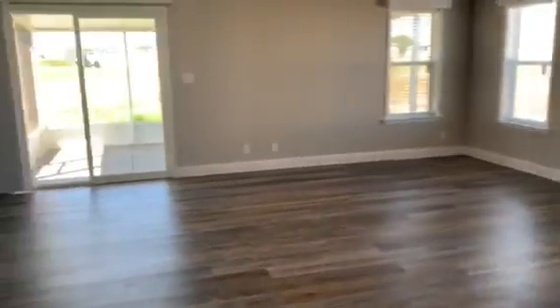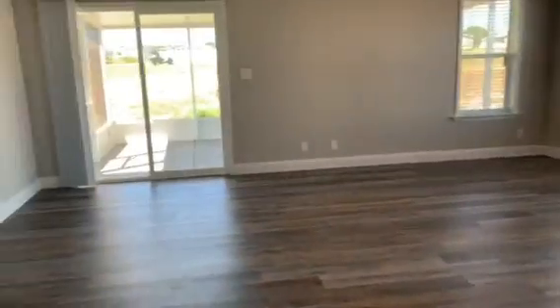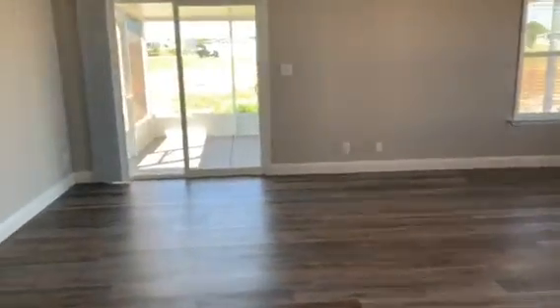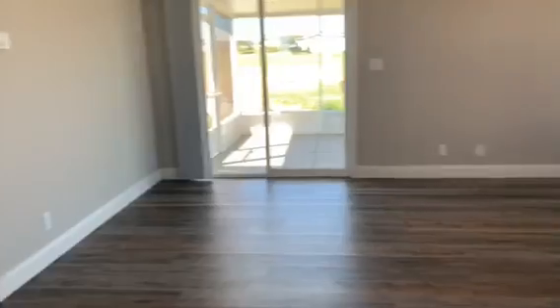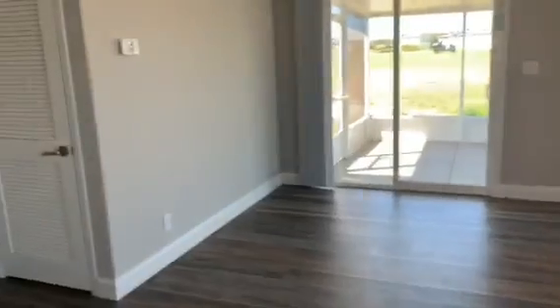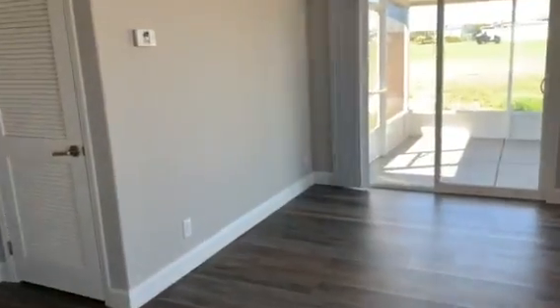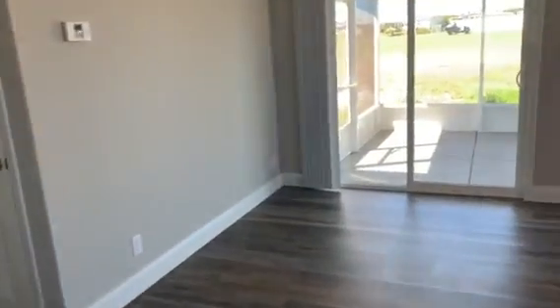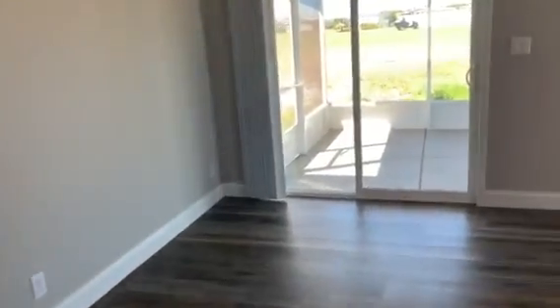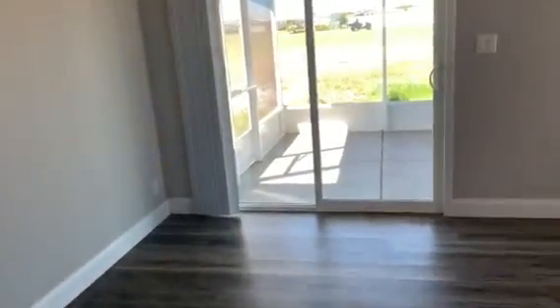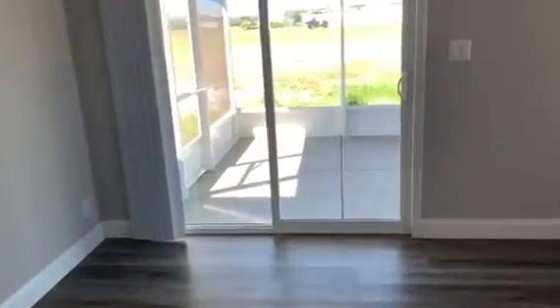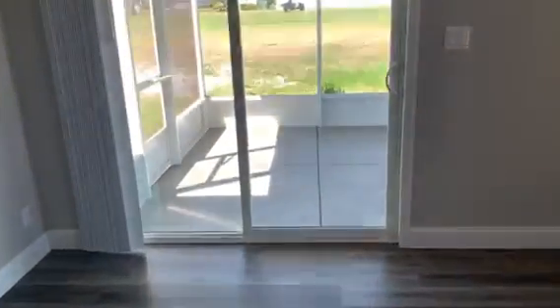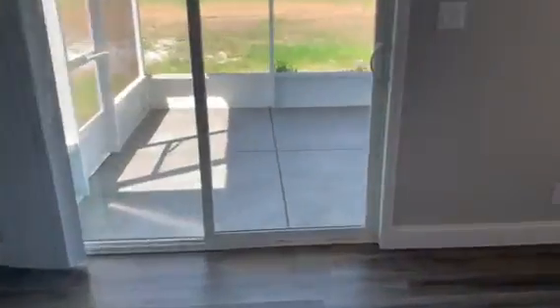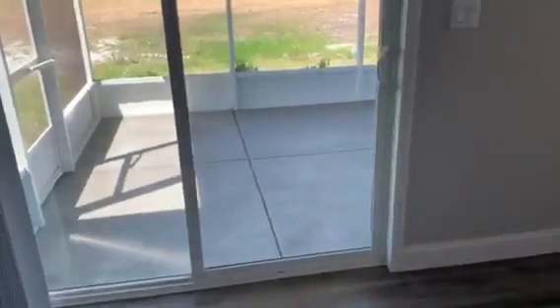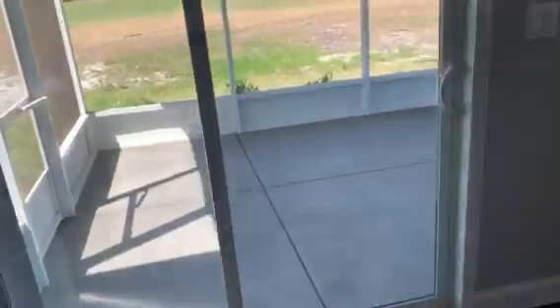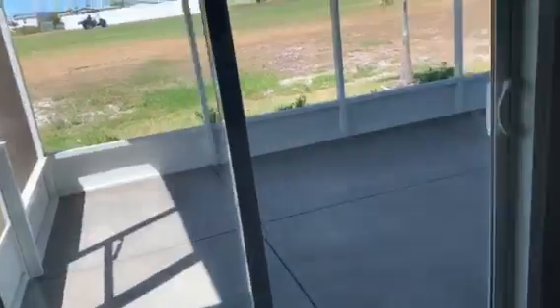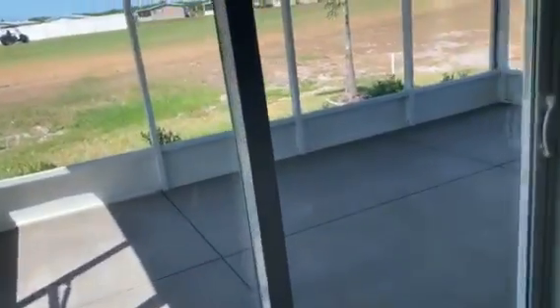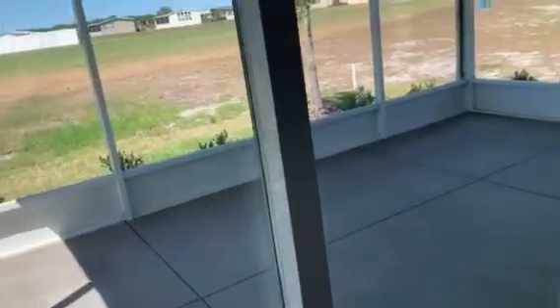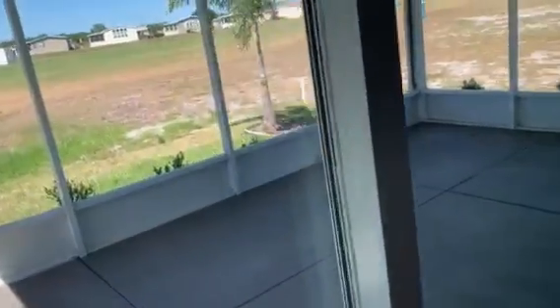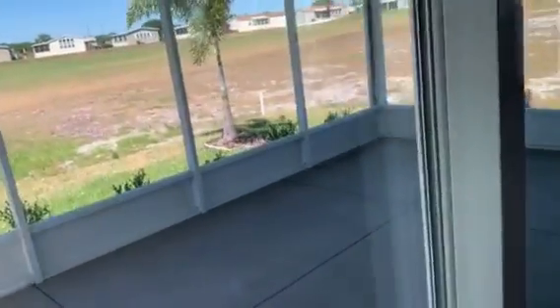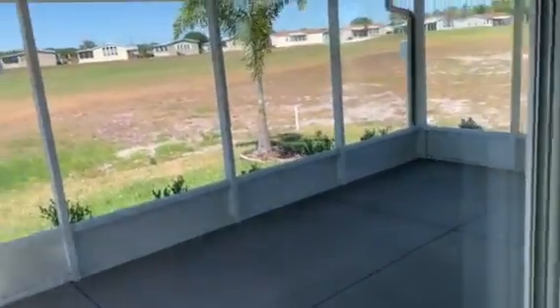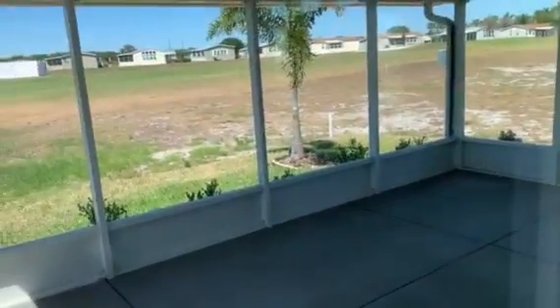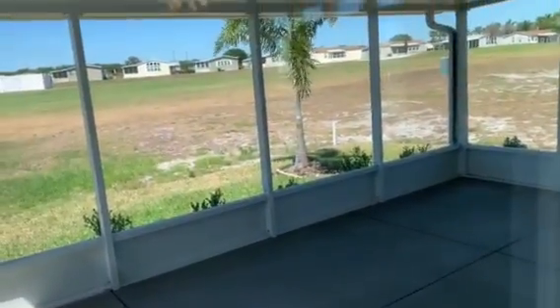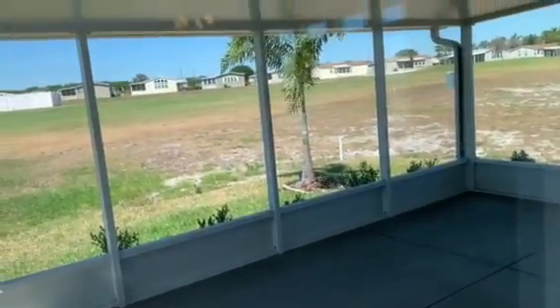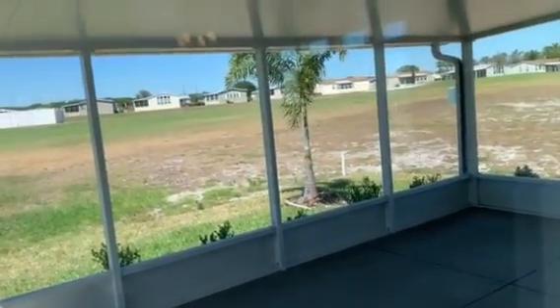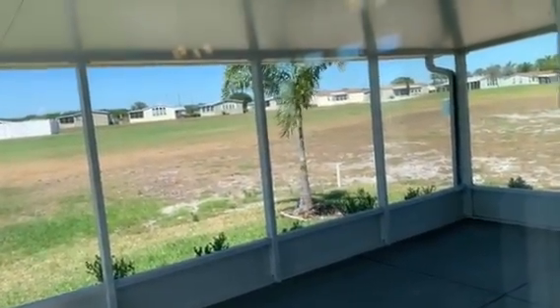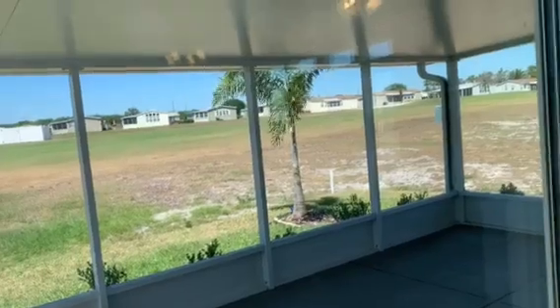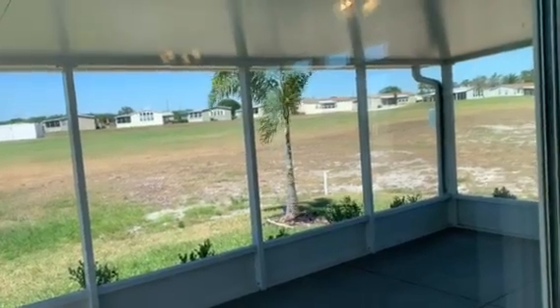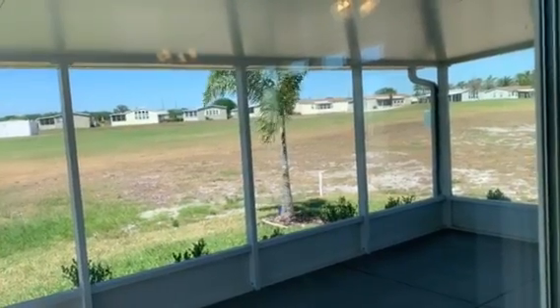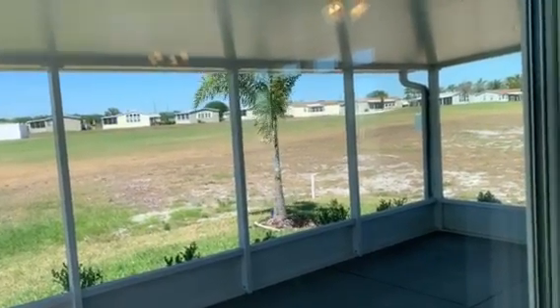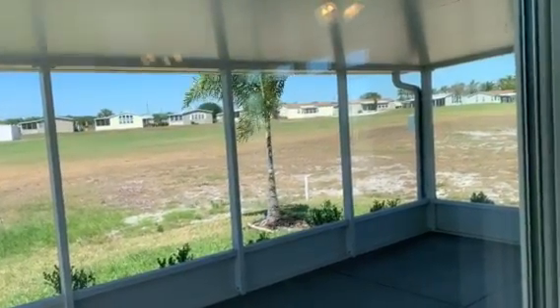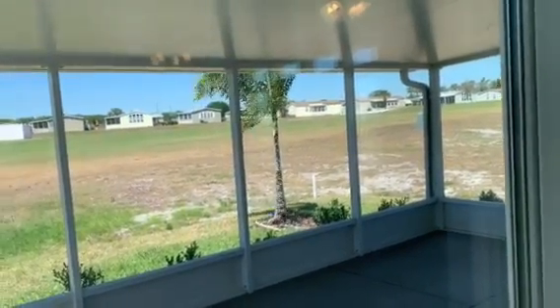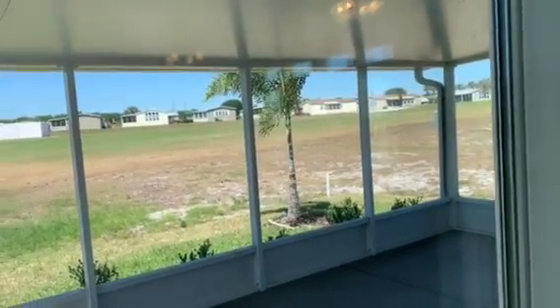Love the flooring. Love the color scheme. Come out here to your beautiful screen lanai, where you'll be watching the sunset since you face west. Beautiful.